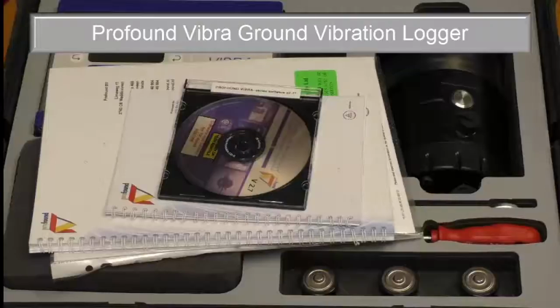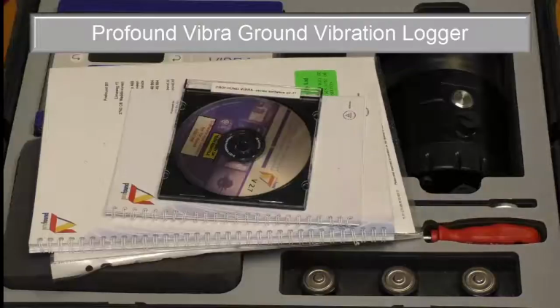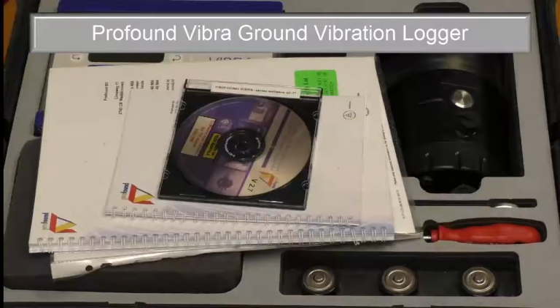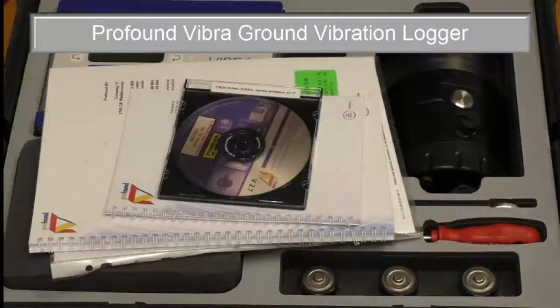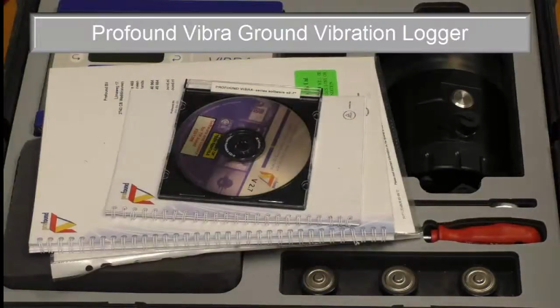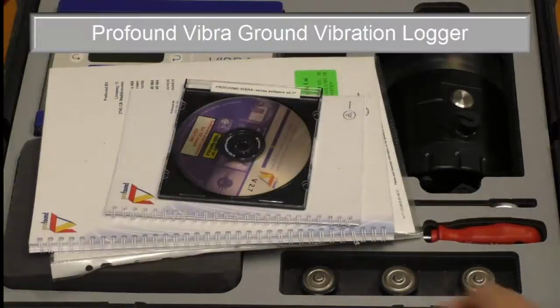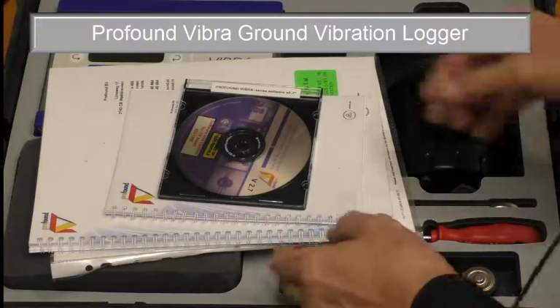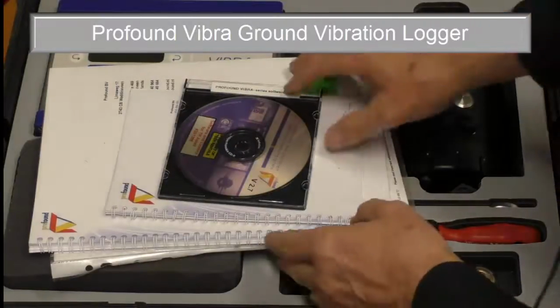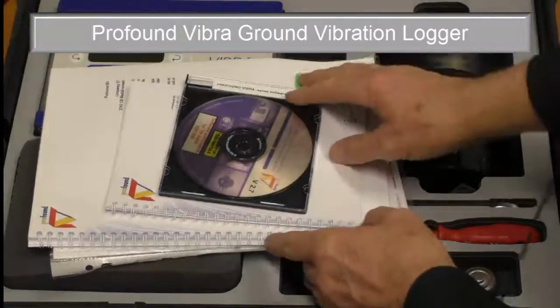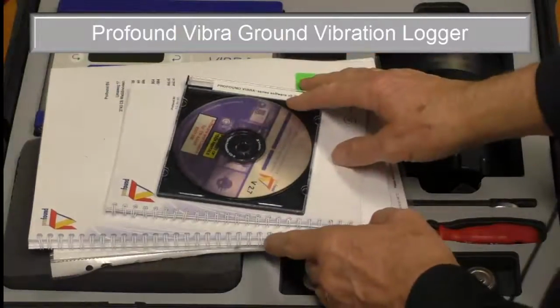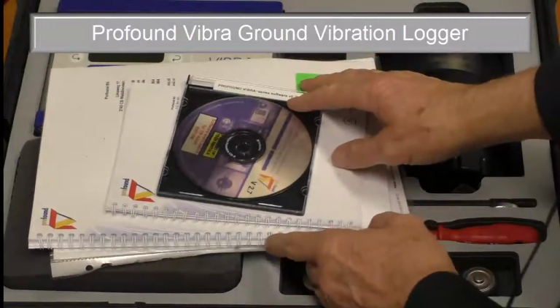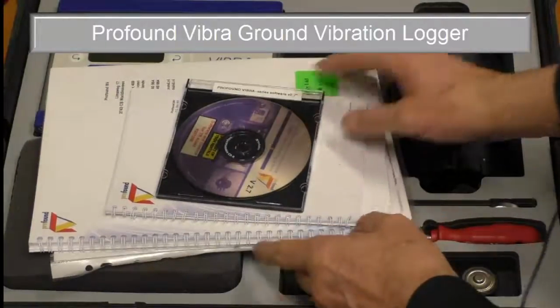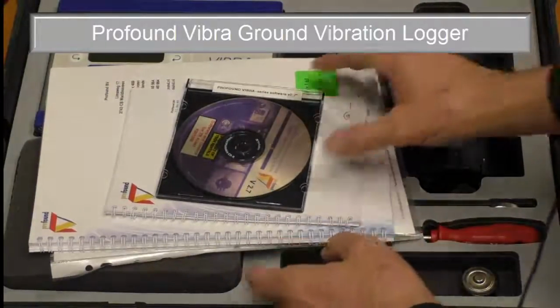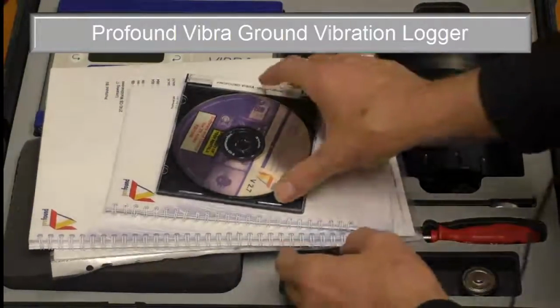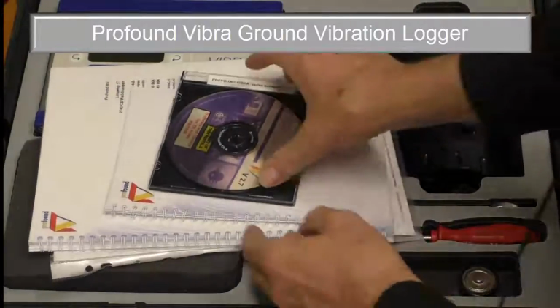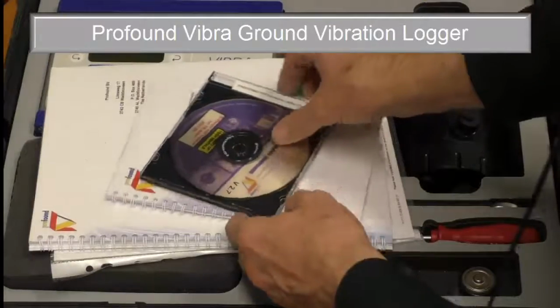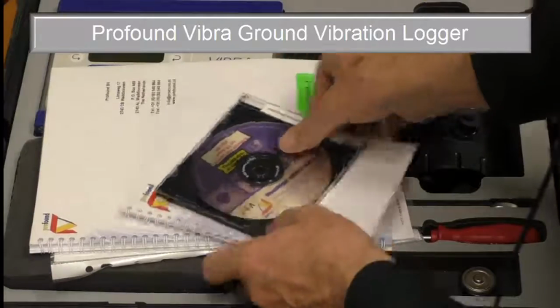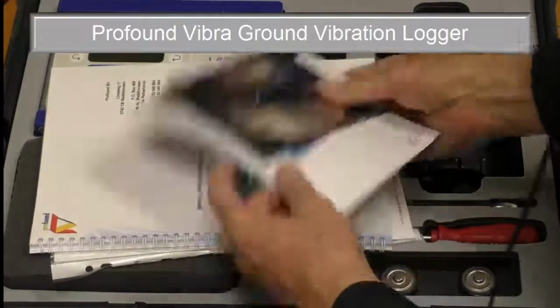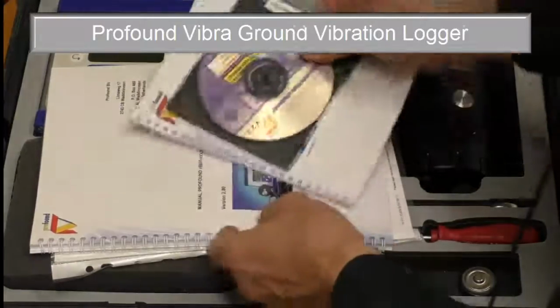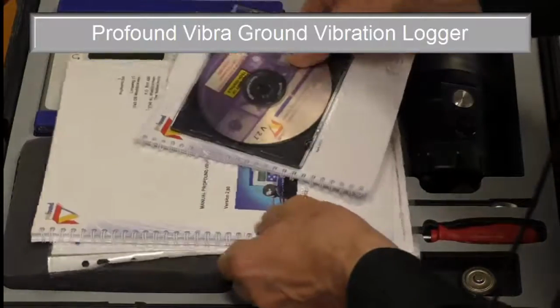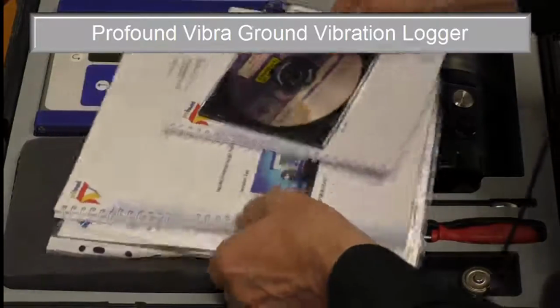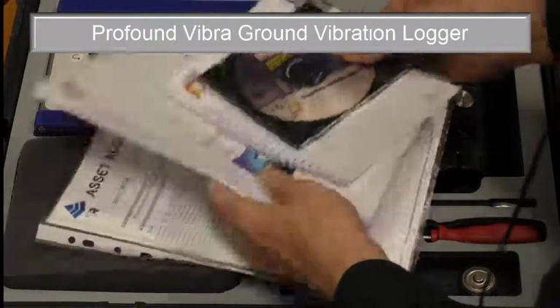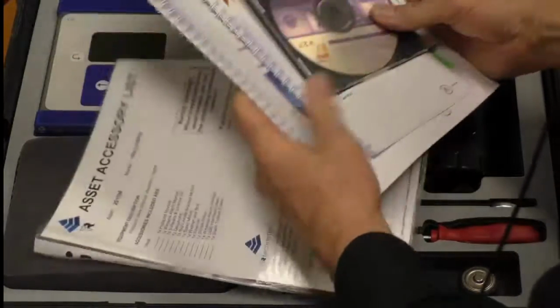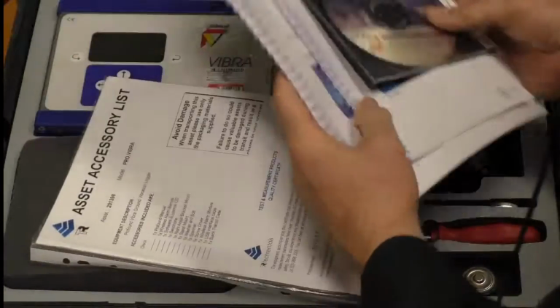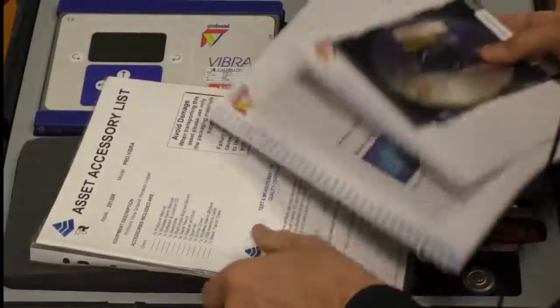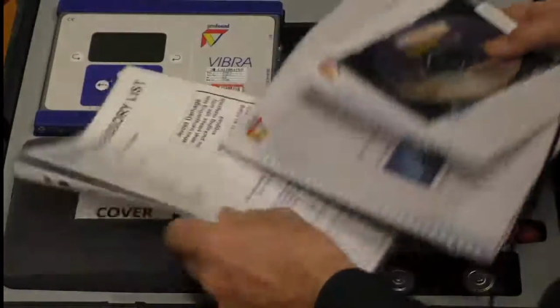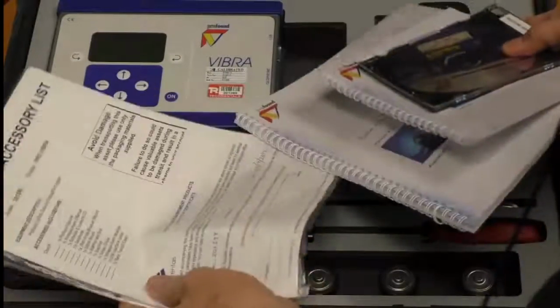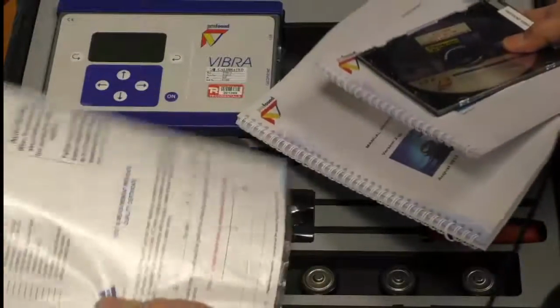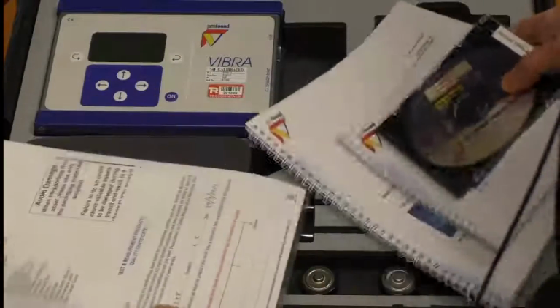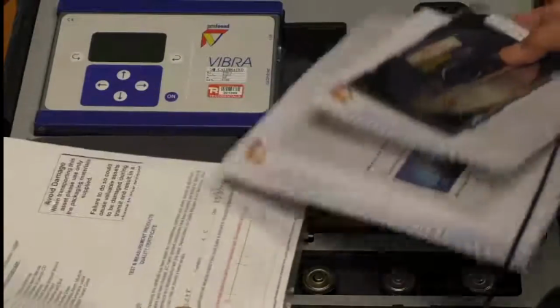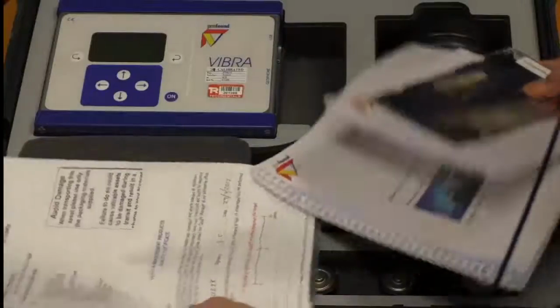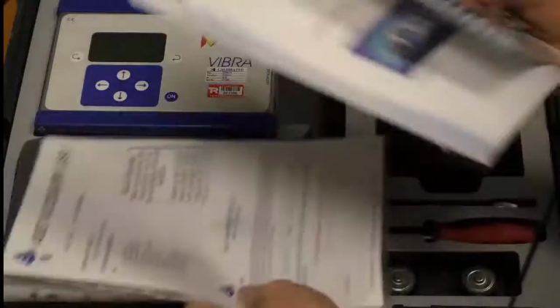This is the Profound Vibra kit supplied by Tech Rentals. We've got a manual, a couple of manuals, an accessory list, and a certificate.